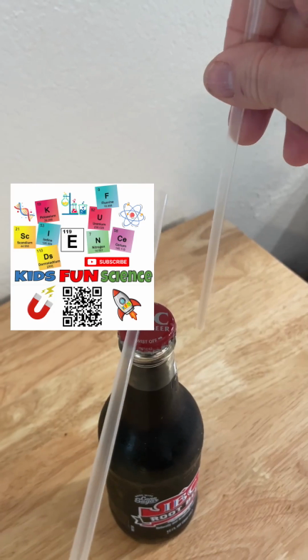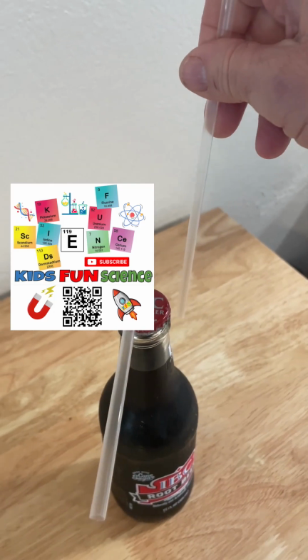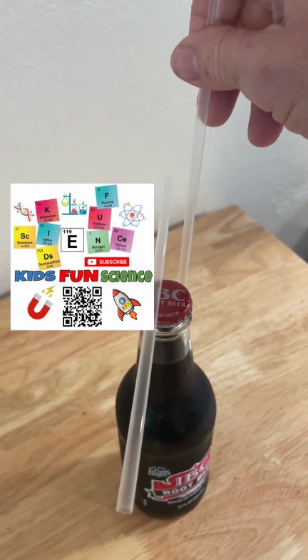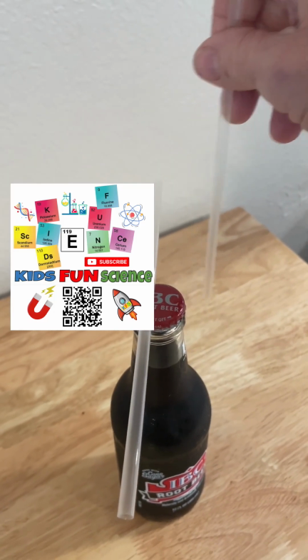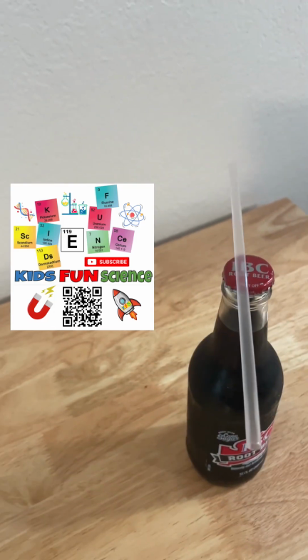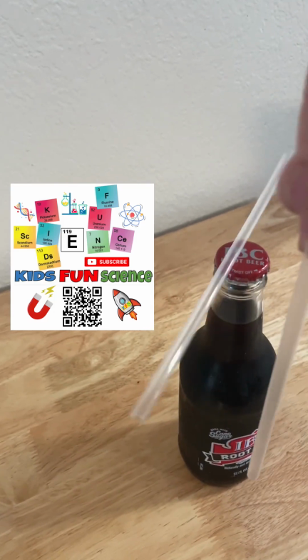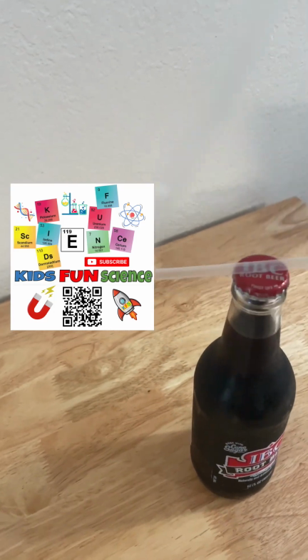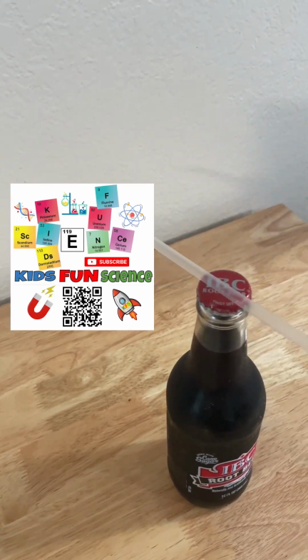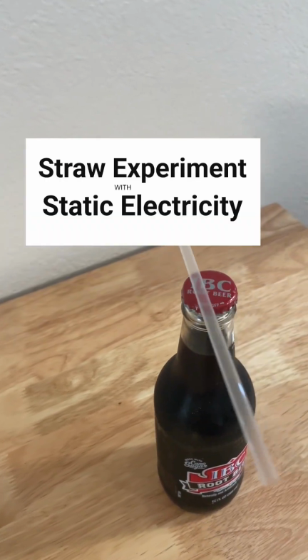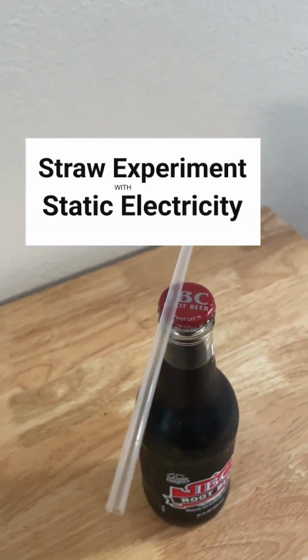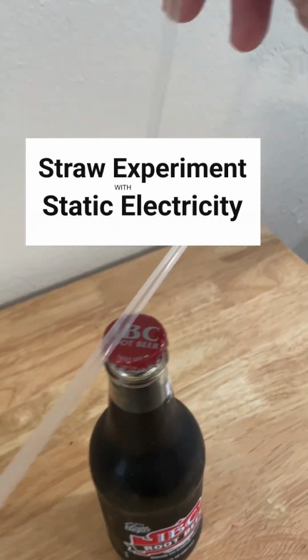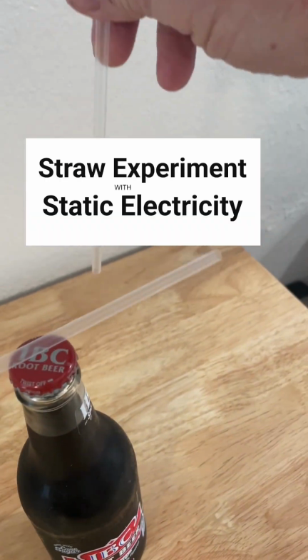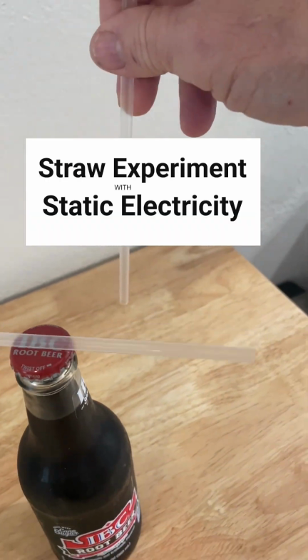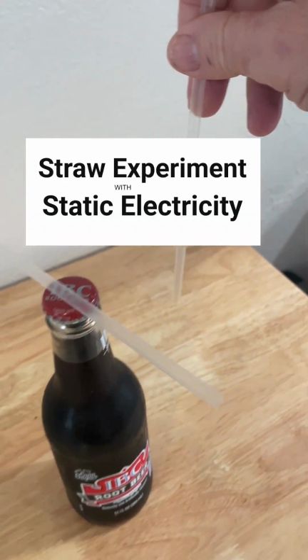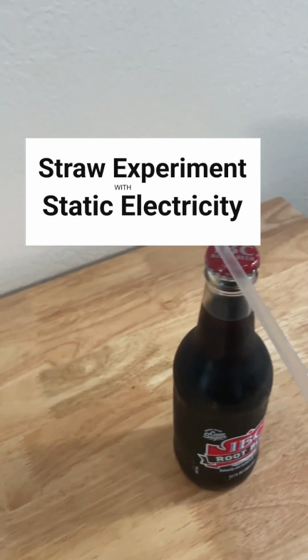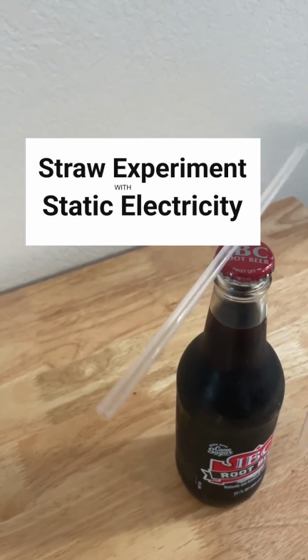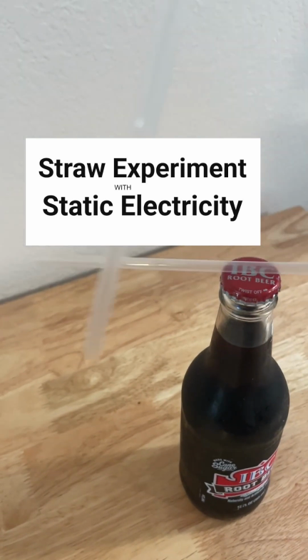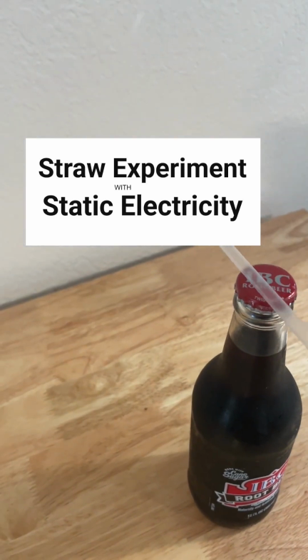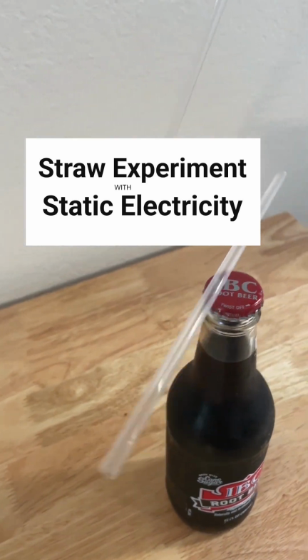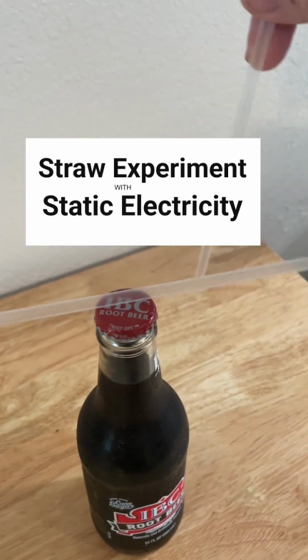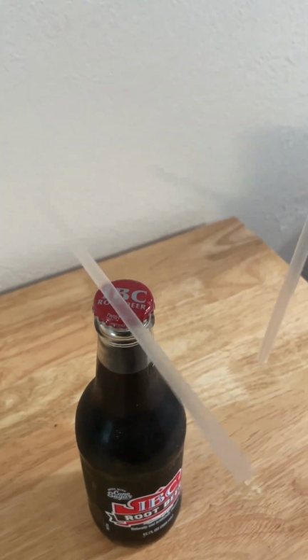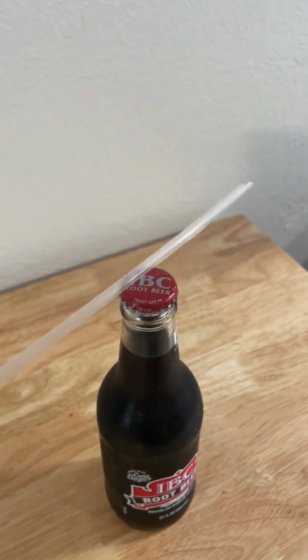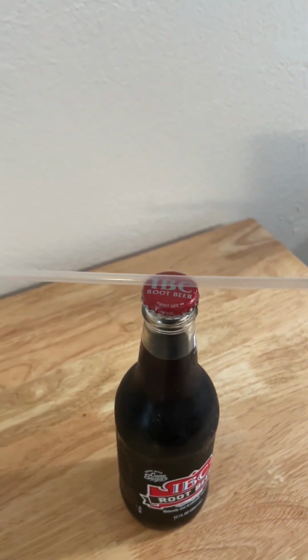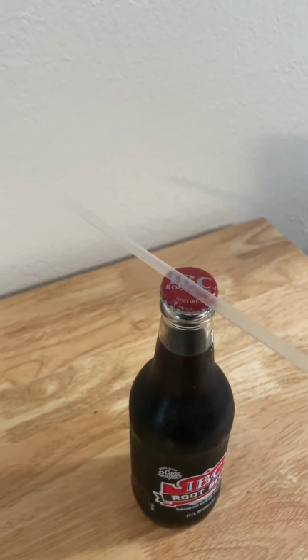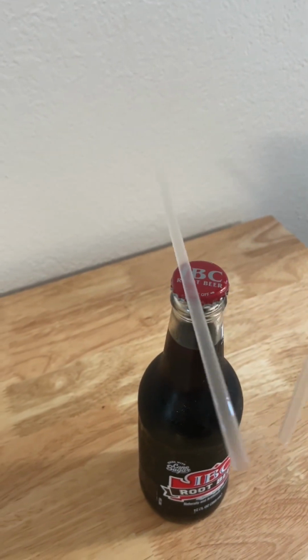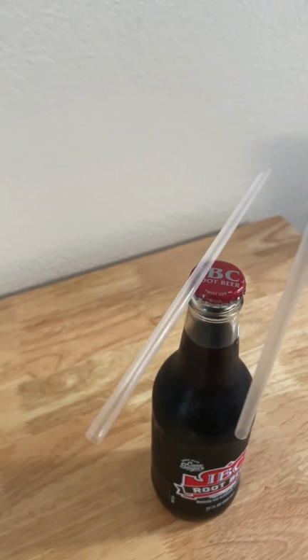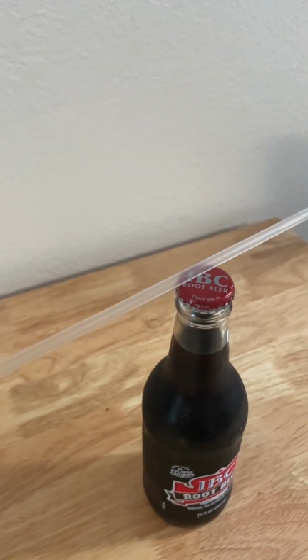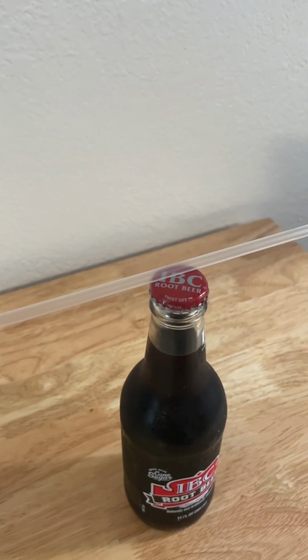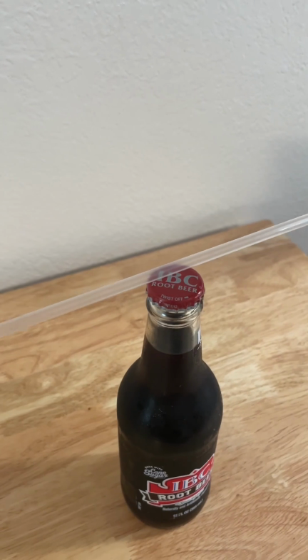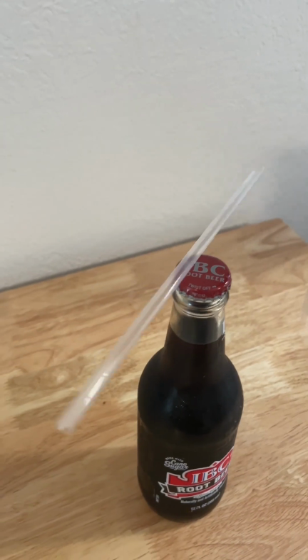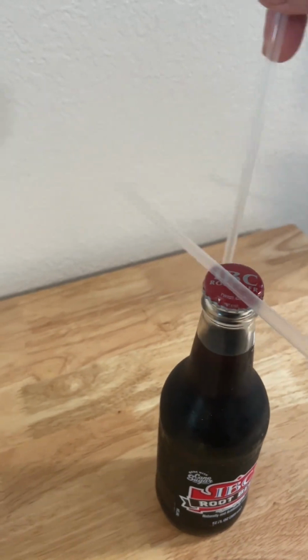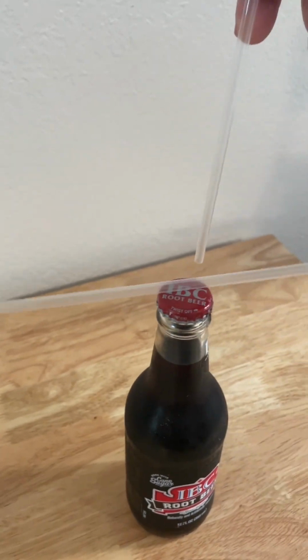Hey, welcome back to Kids Fun Science. My name is Ken. Today's experiment is the straw experiment with static electricity. I'm going to show you what you need and the science behind it. Come on, let's have some fun.